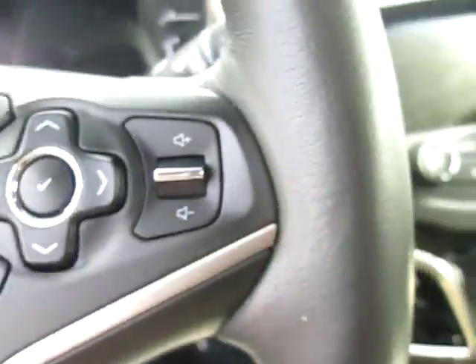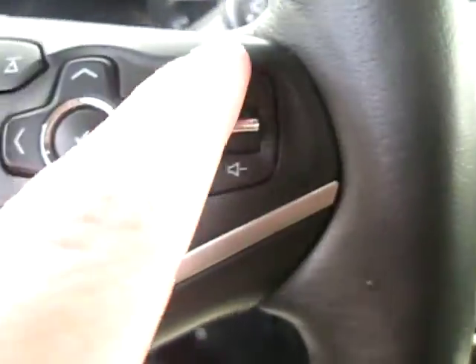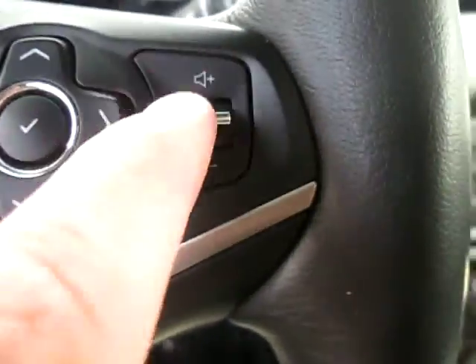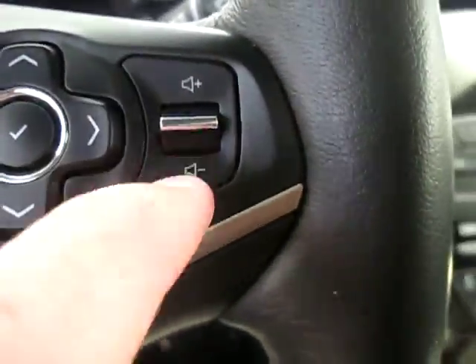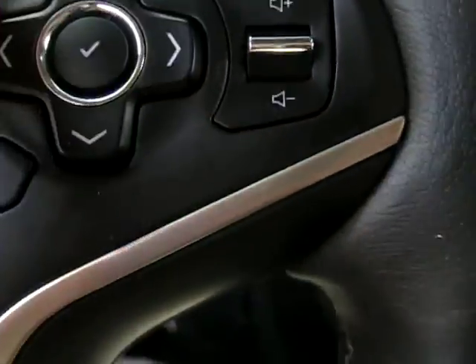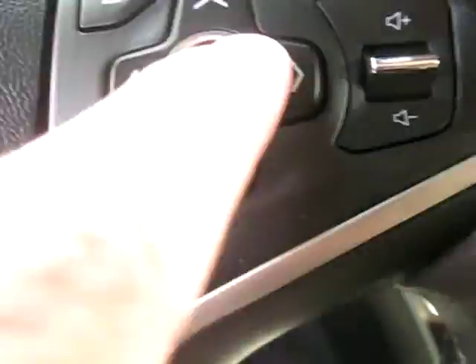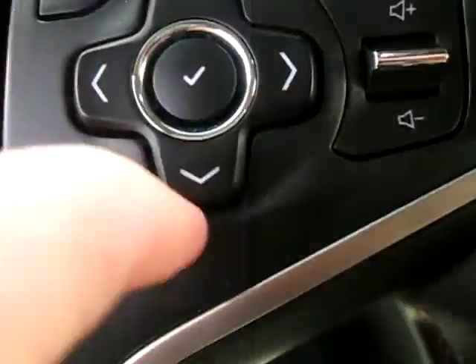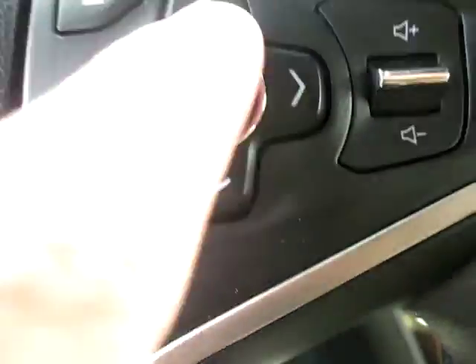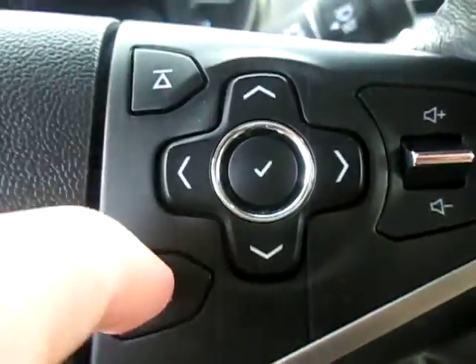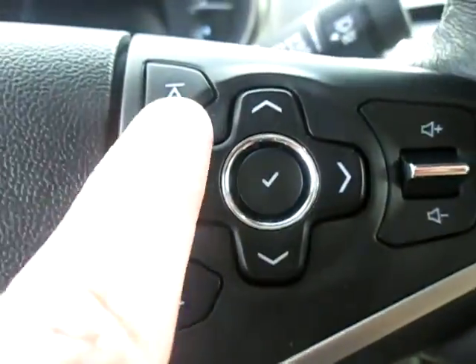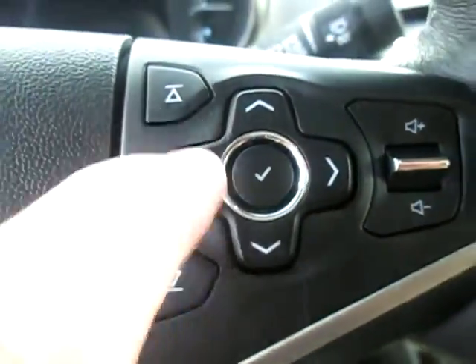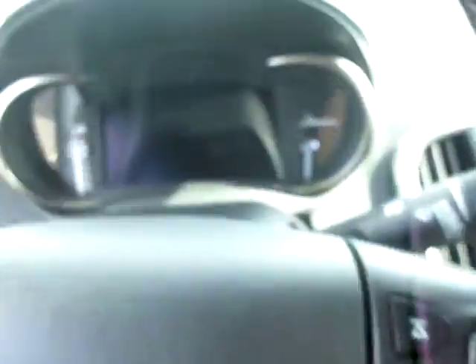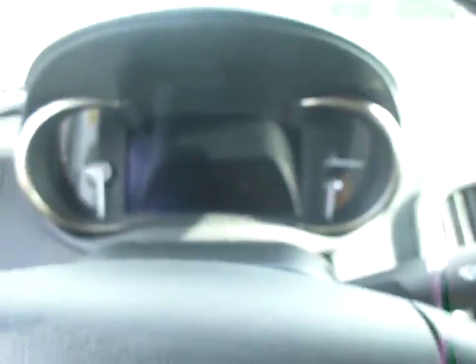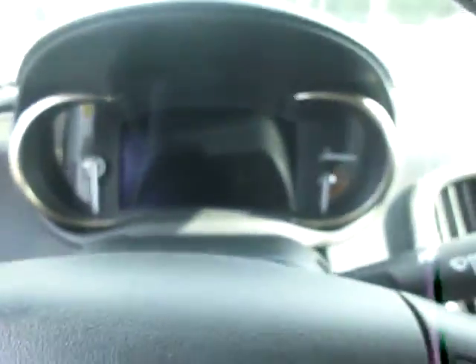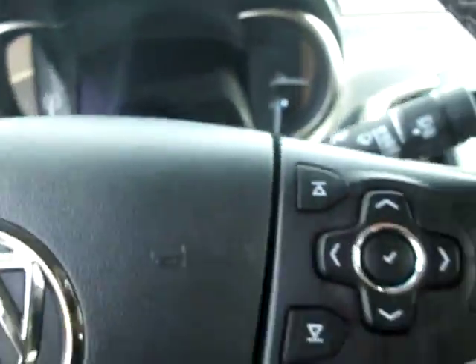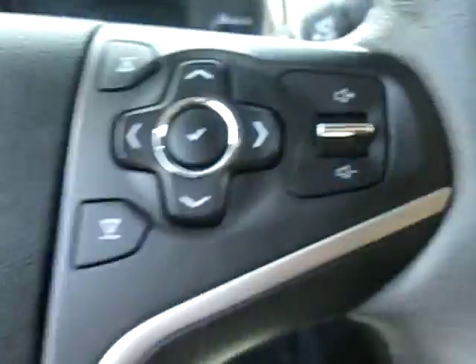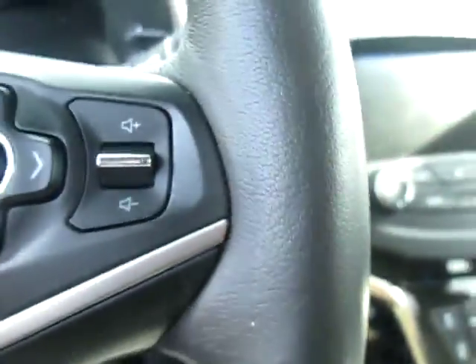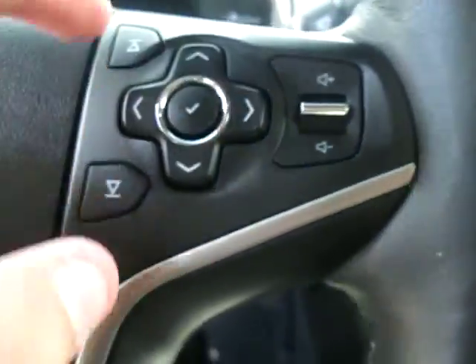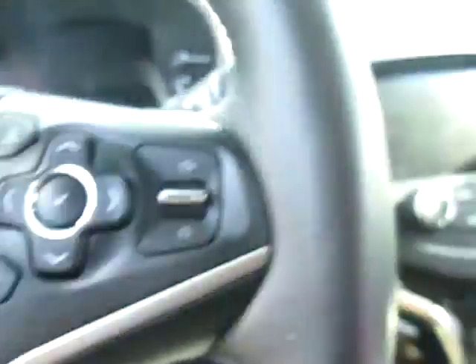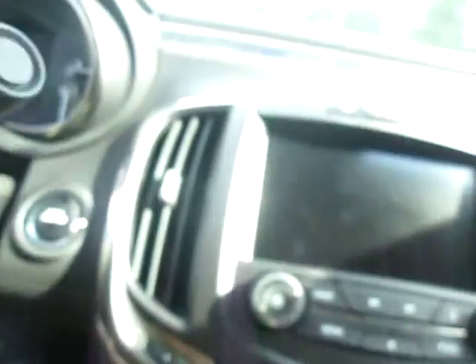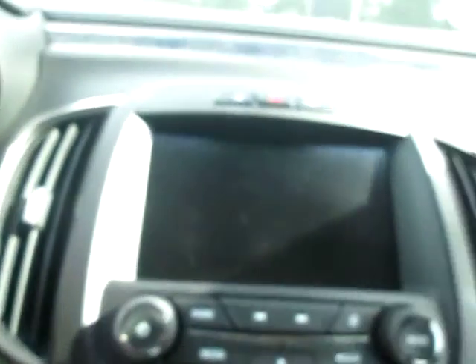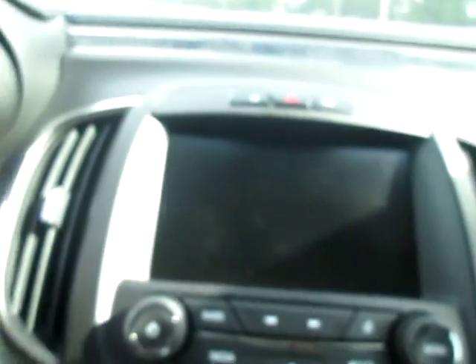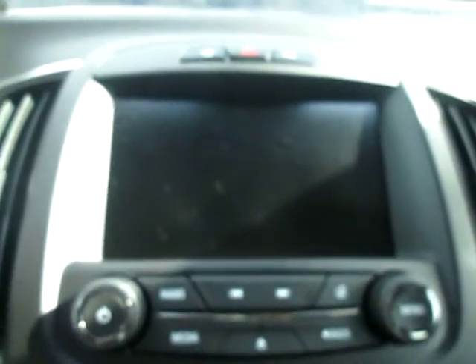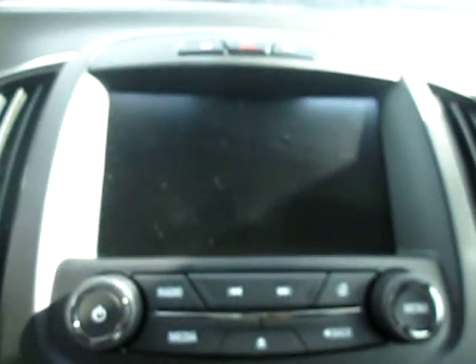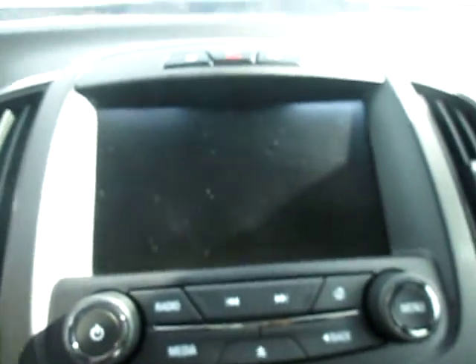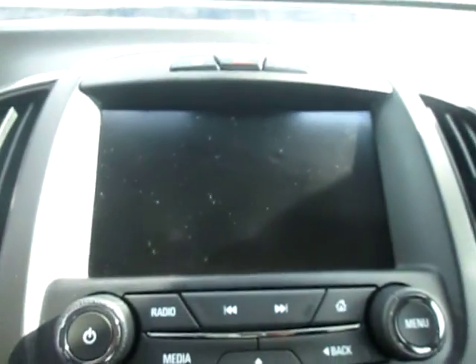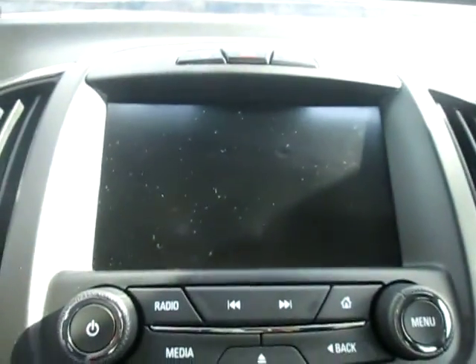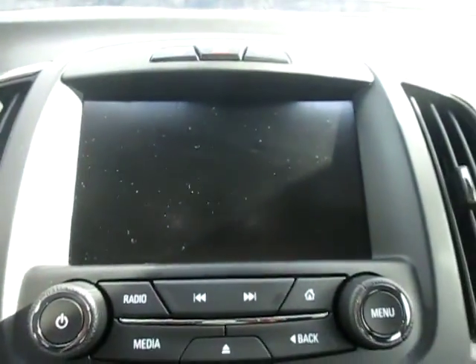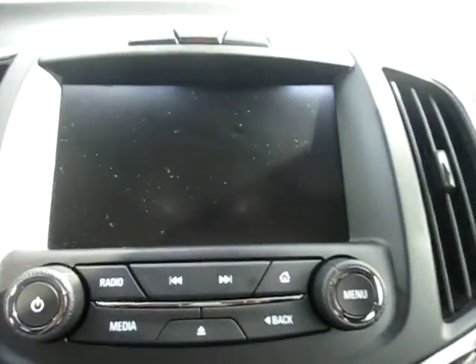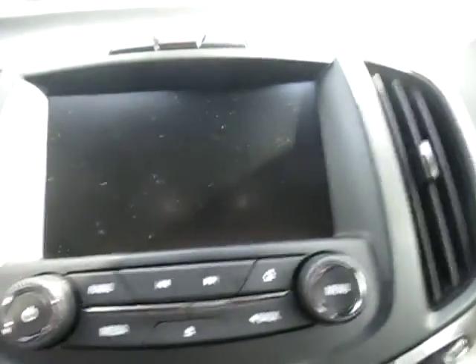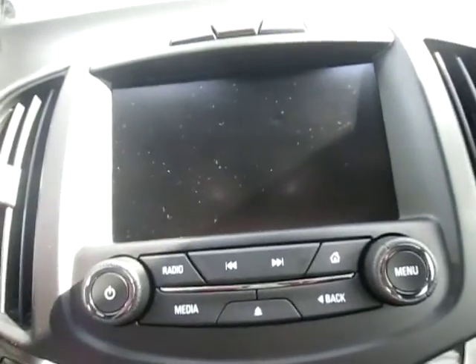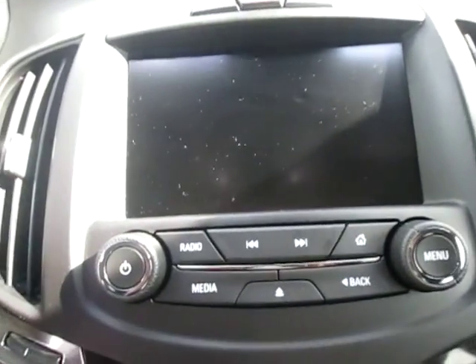Over here we have our volume button as well as our dial controls for the dash up there, which is great. We have AM FM radio with Sirius XM, as well as CD and auxiliary.